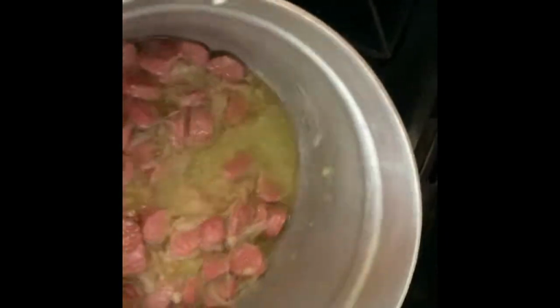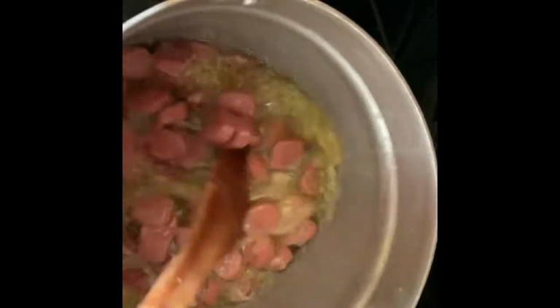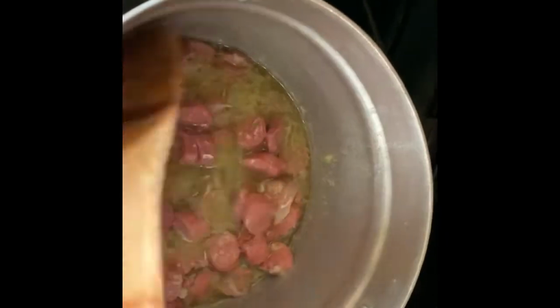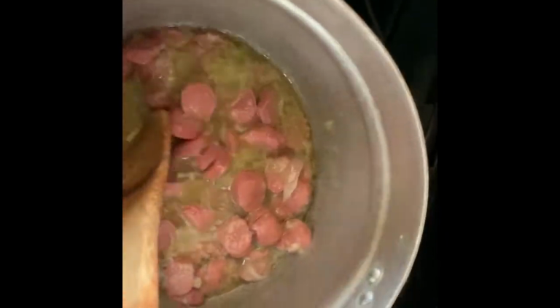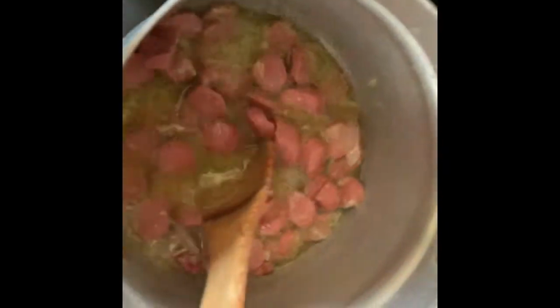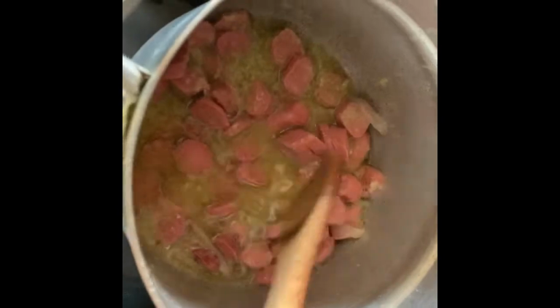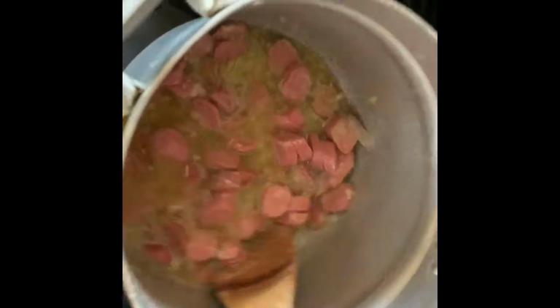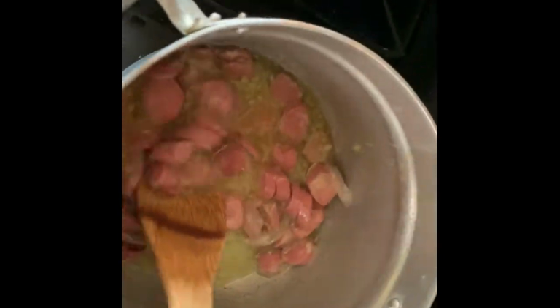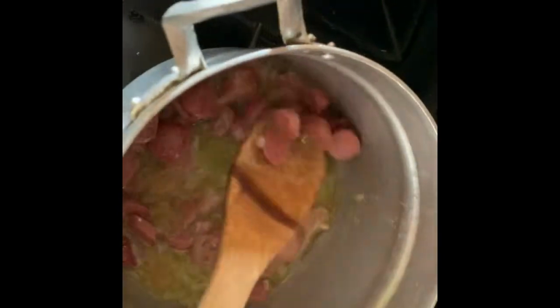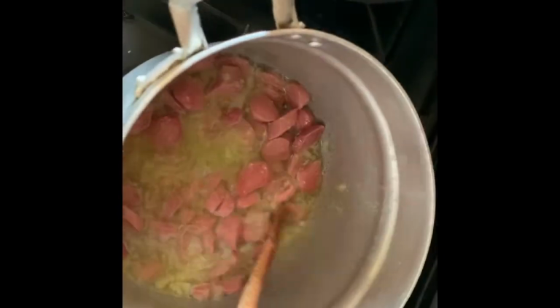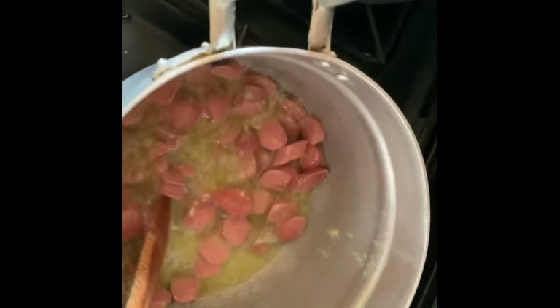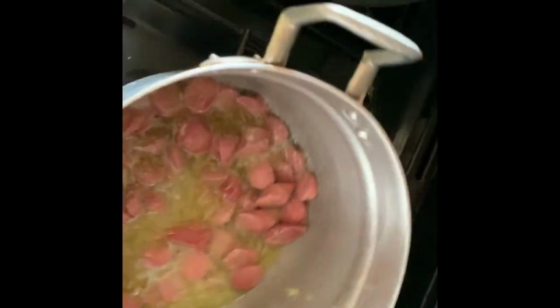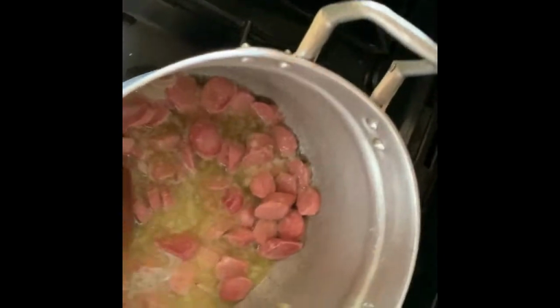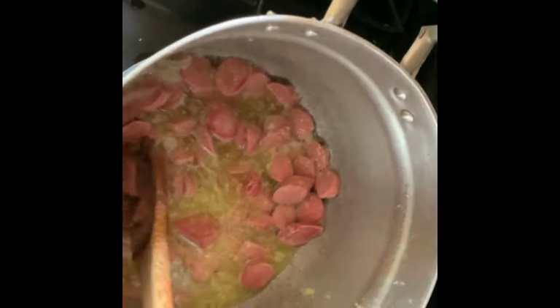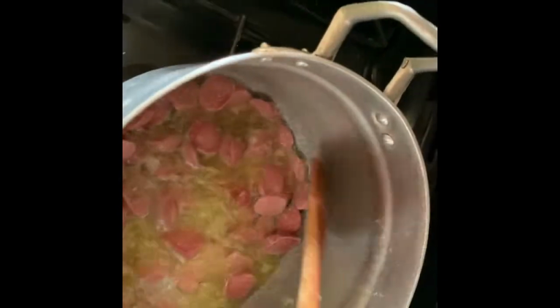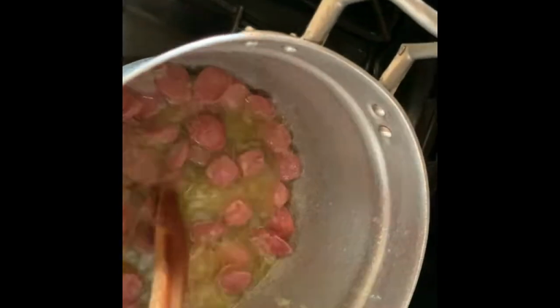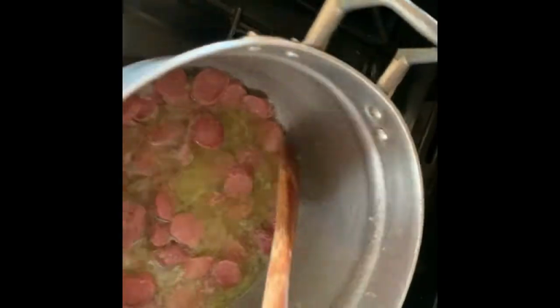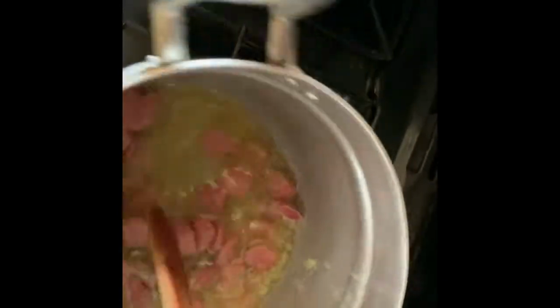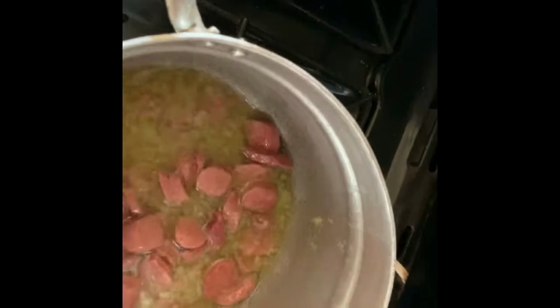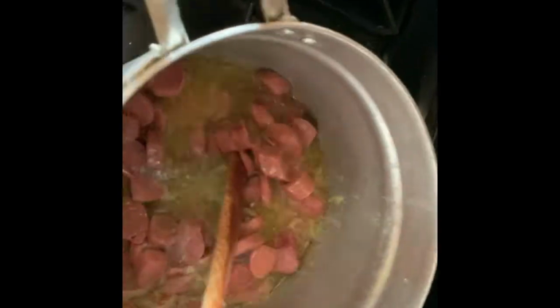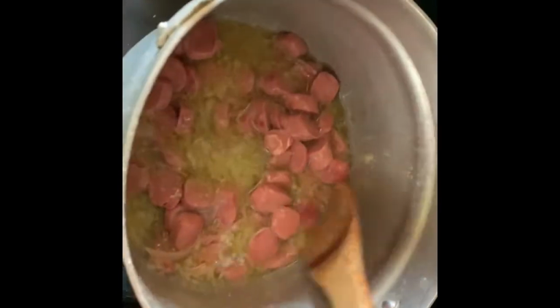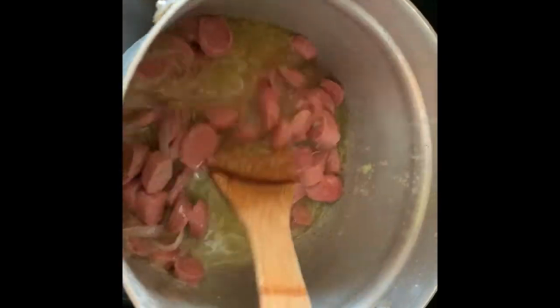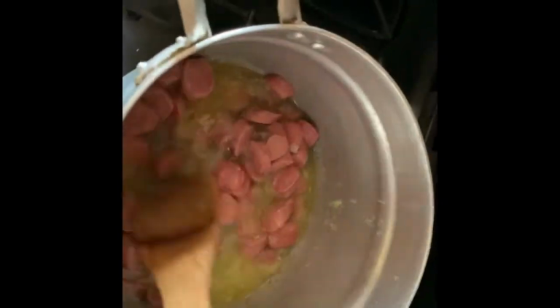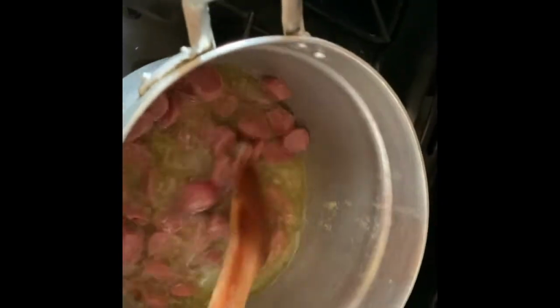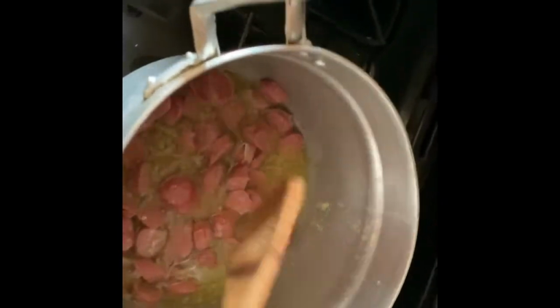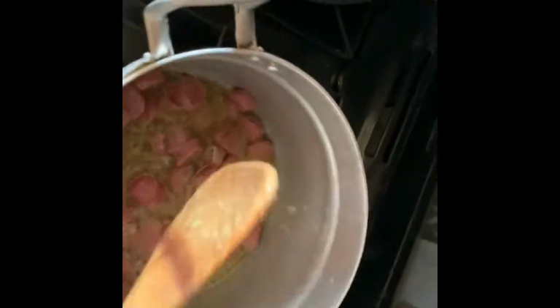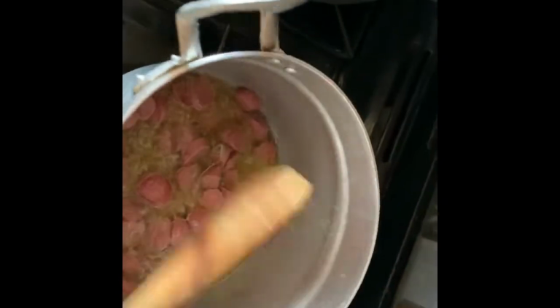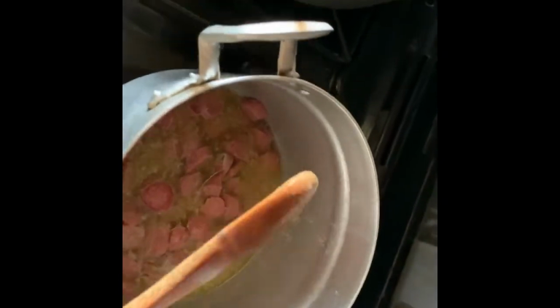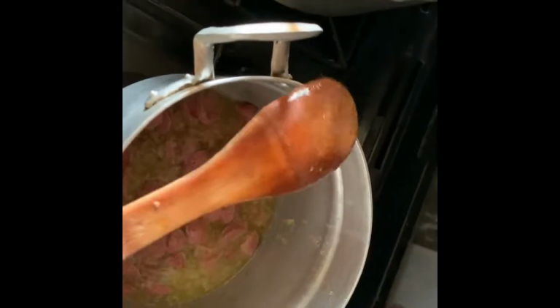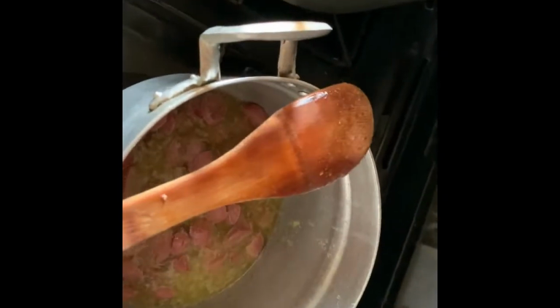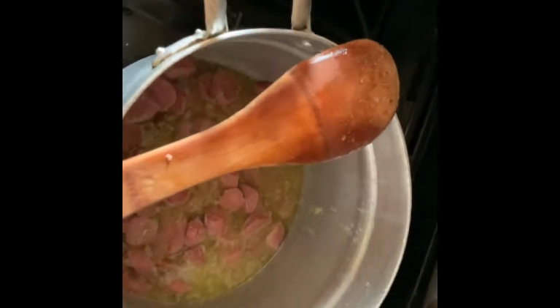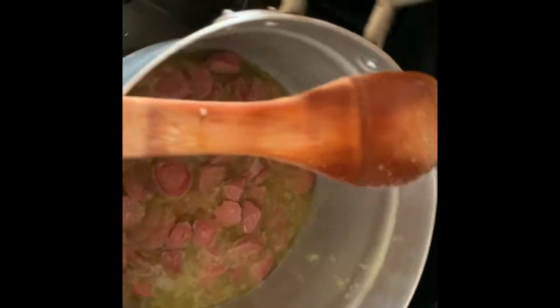The traditional sauce — I've done so many videos on how I do it: ginger, garlic, pepper, onion. Please go back to my previous food recipe and learn how I do the traditional sauce. It's very good.